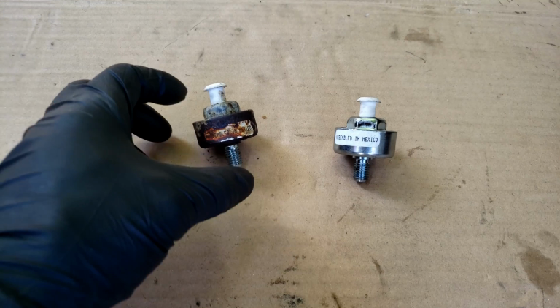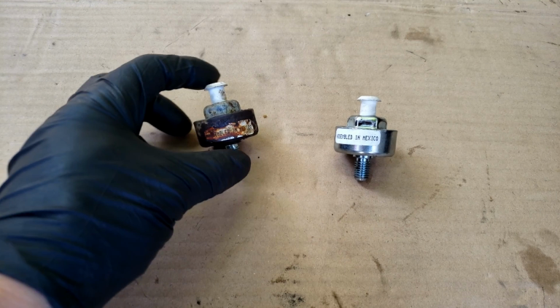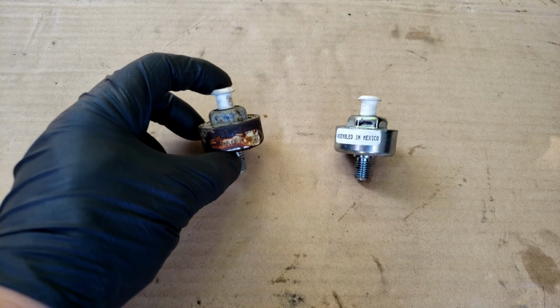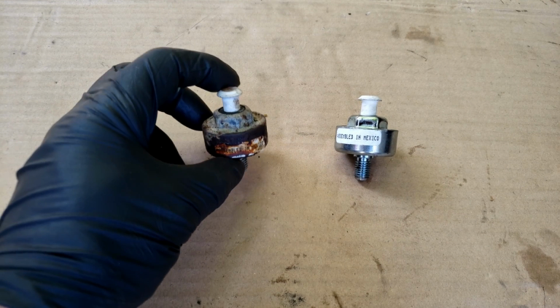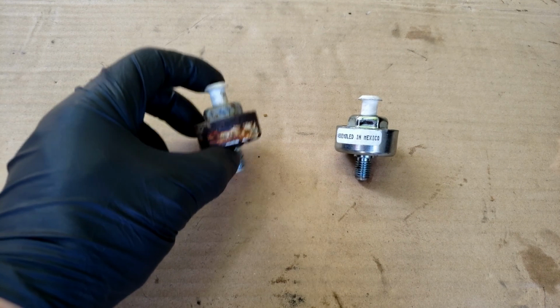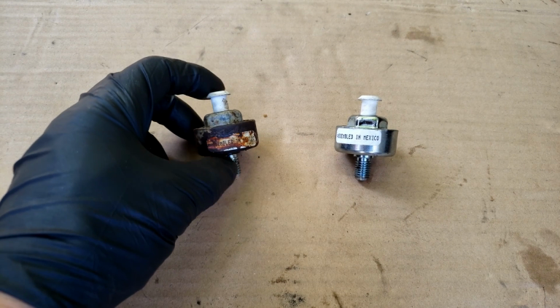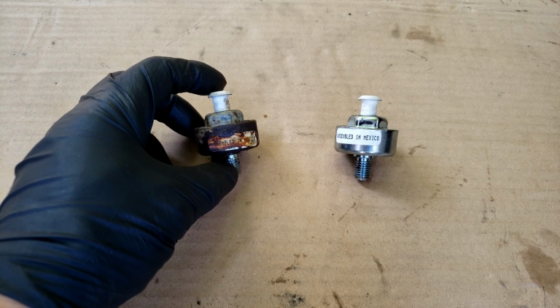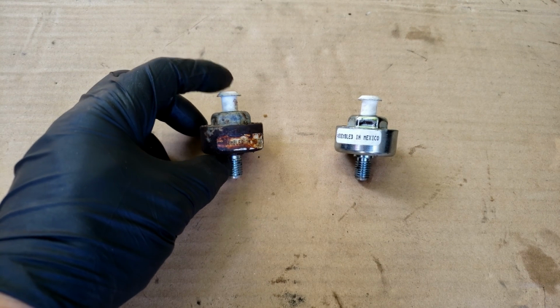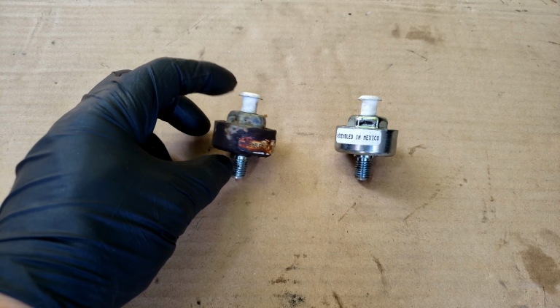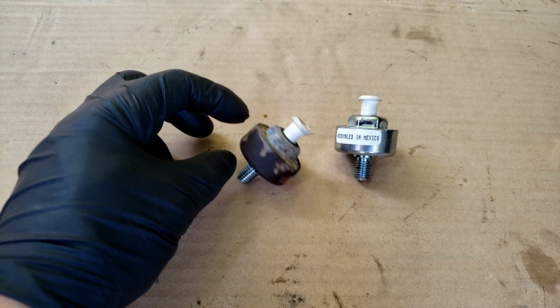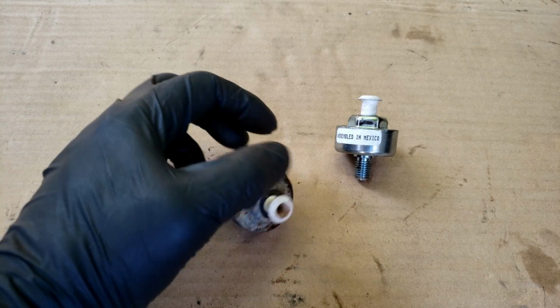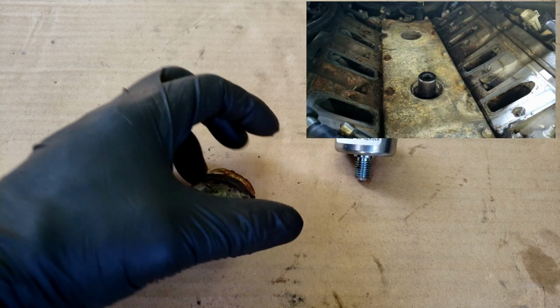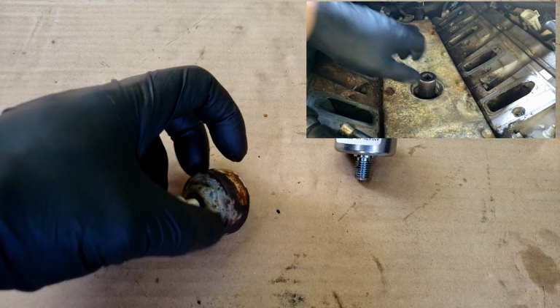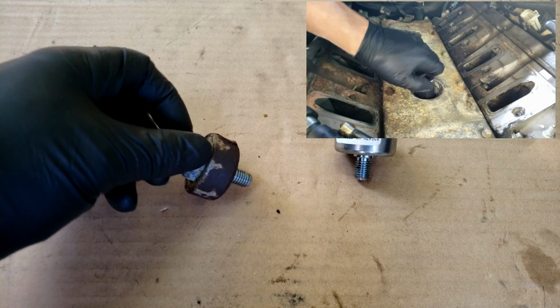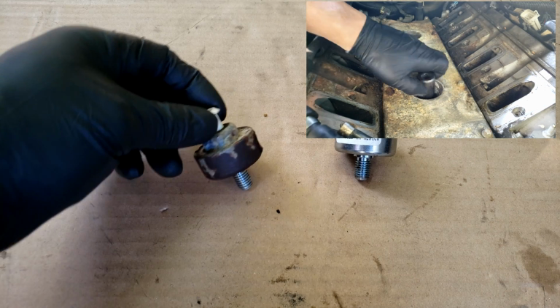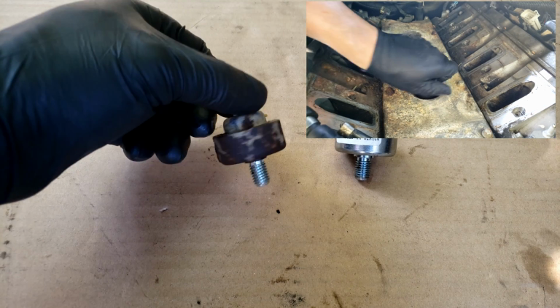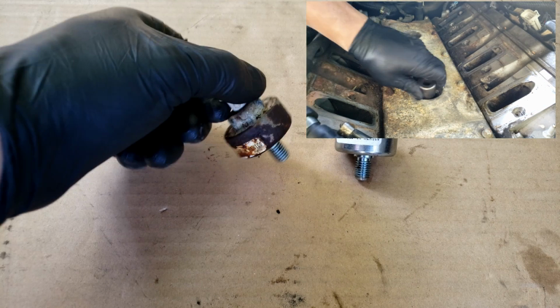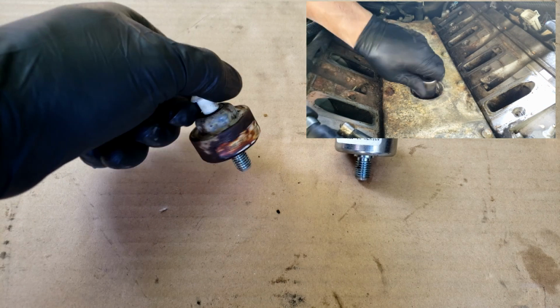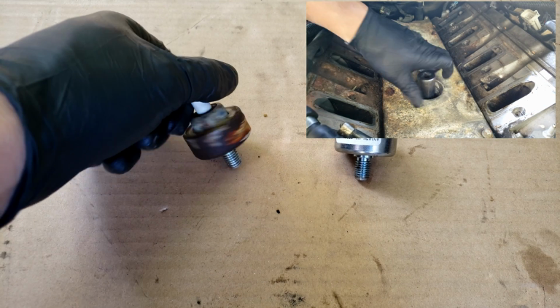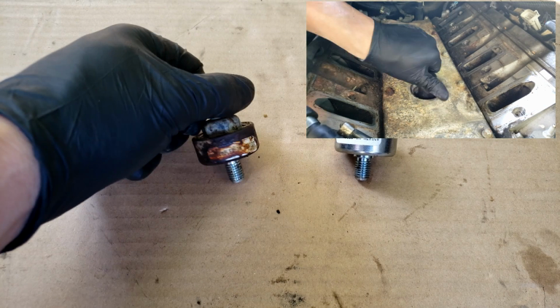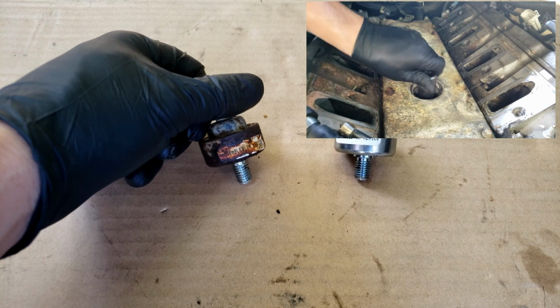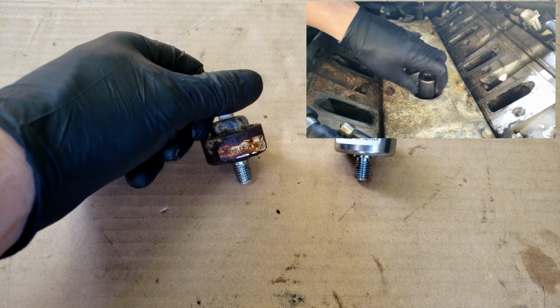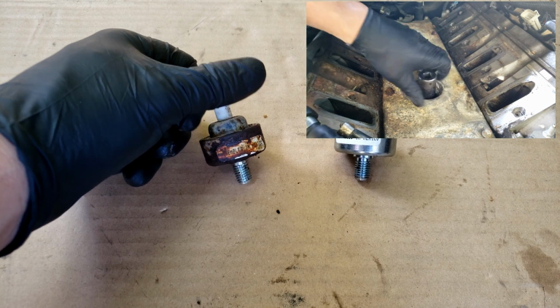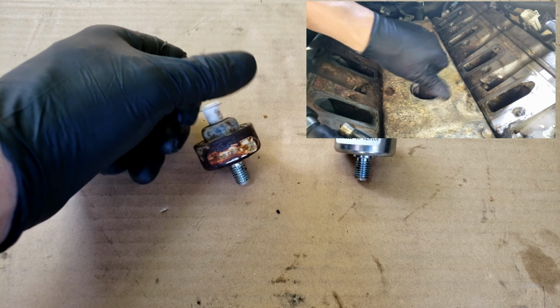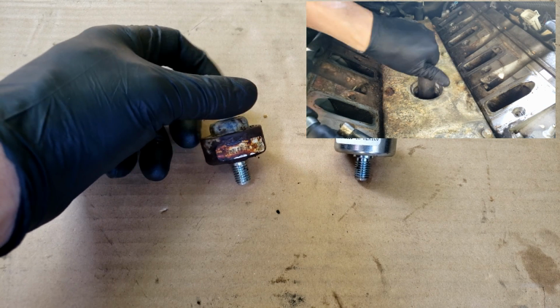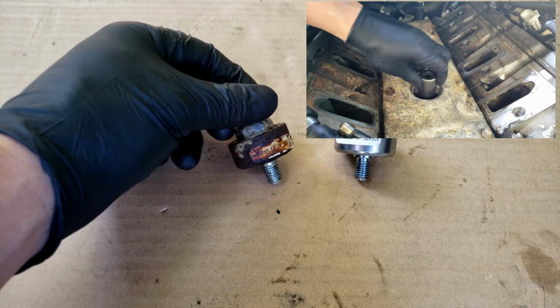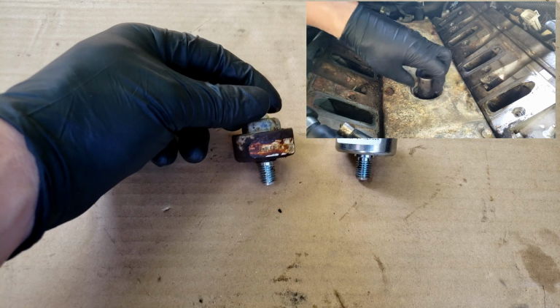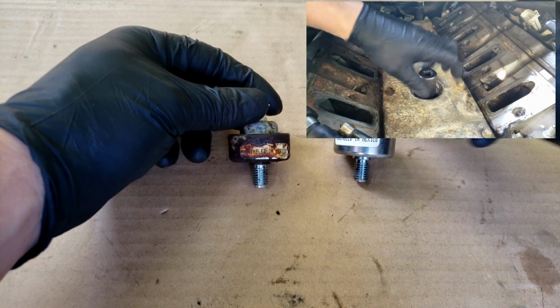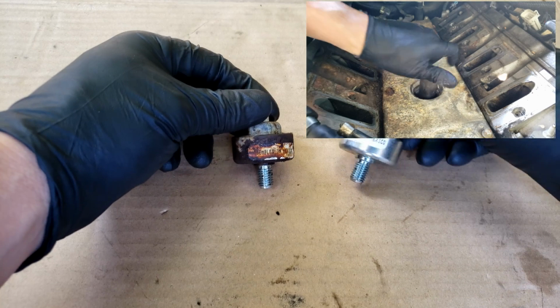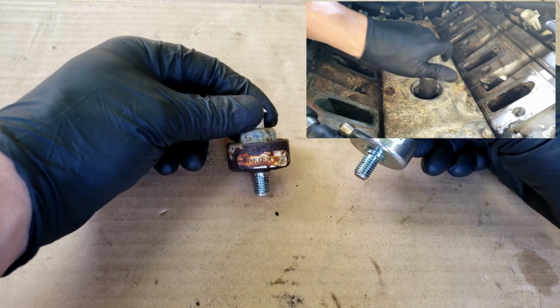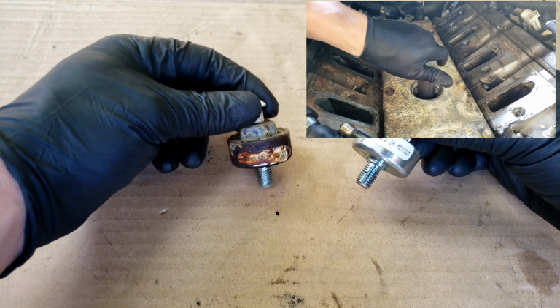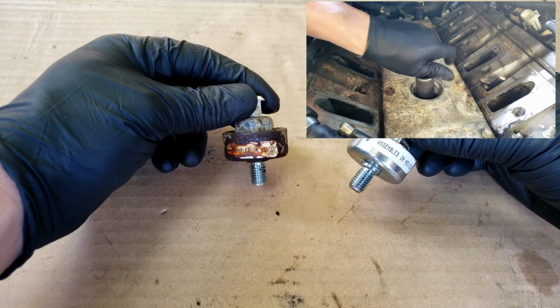Hello, today's video will be testing the knock sensors that I just removed on the Pontiac Transam that had a code P0327. This code triggers when it receives a low voltage or no voltage reading from the front knock sensor.